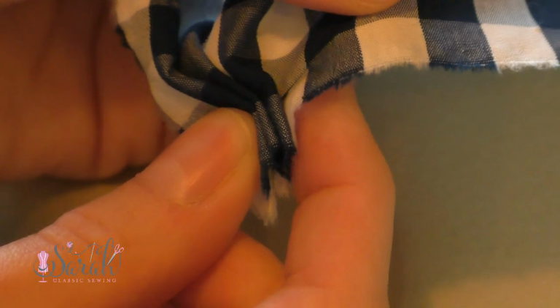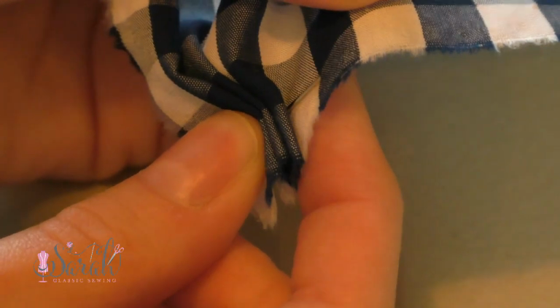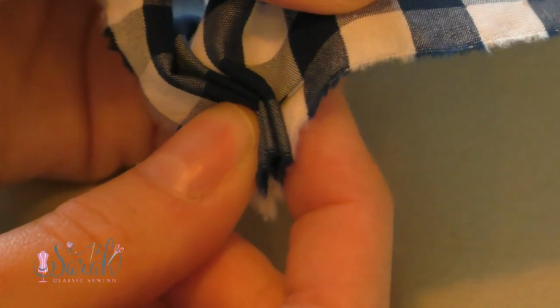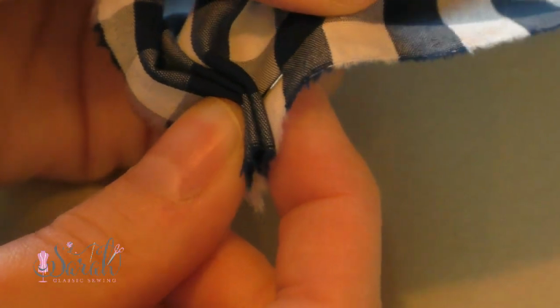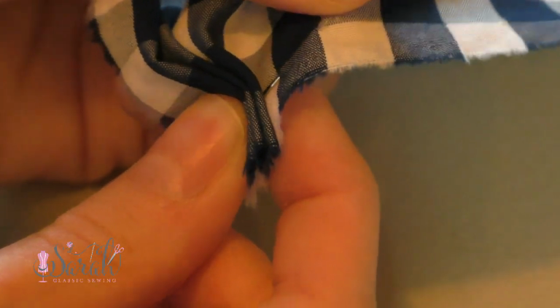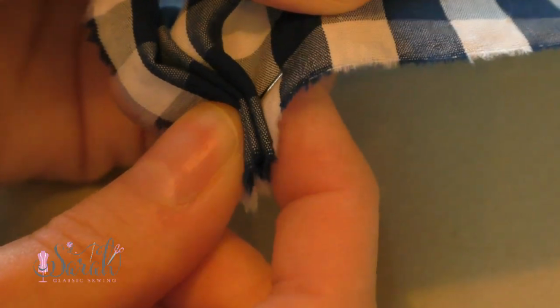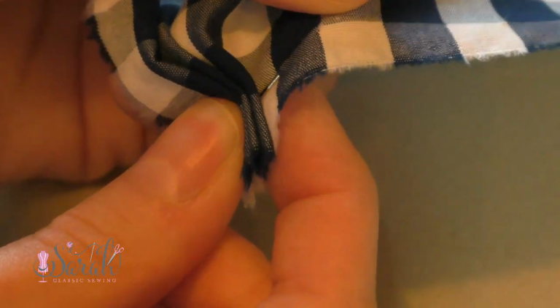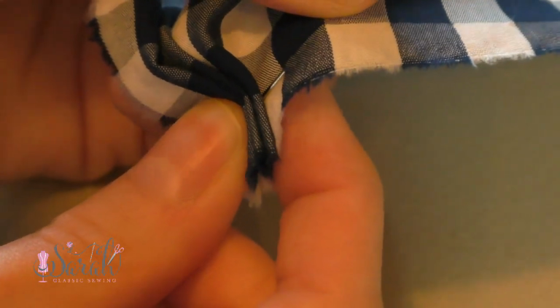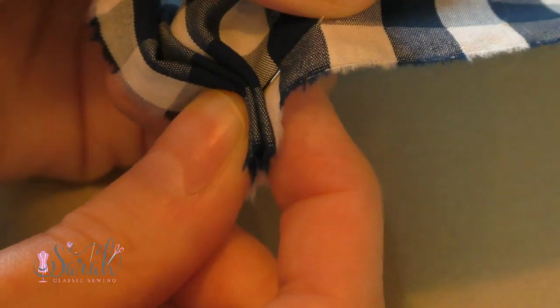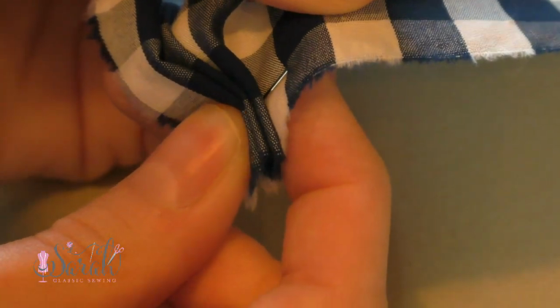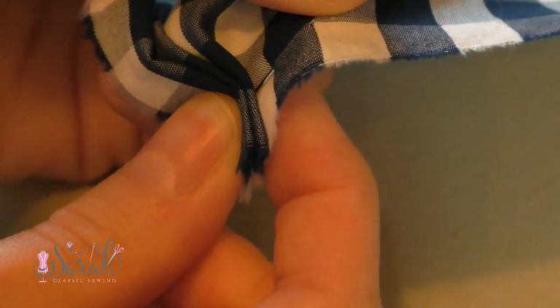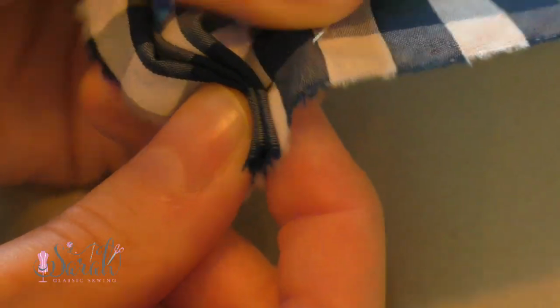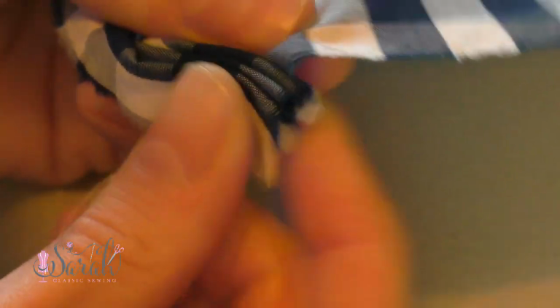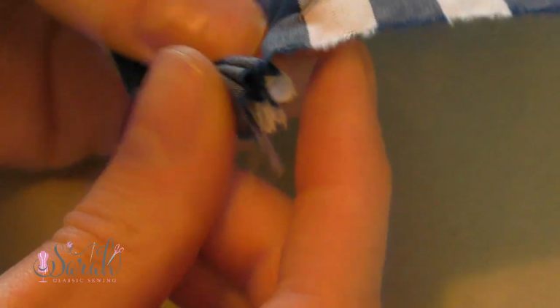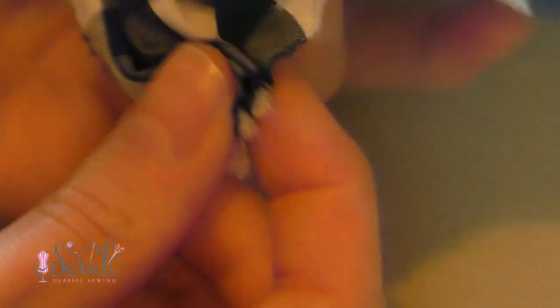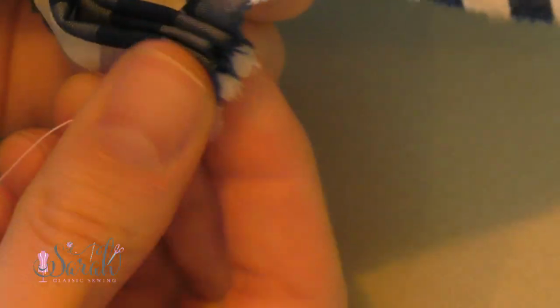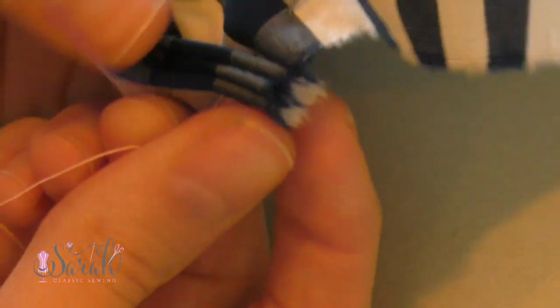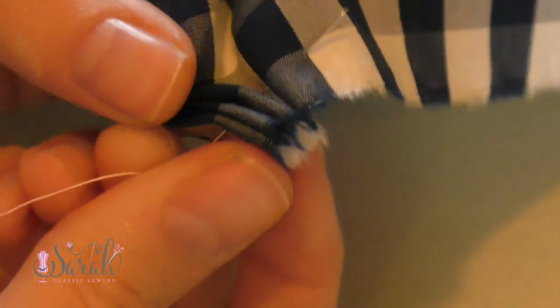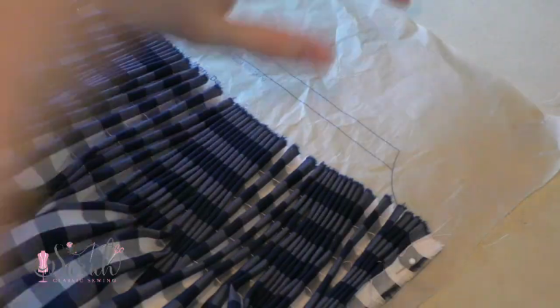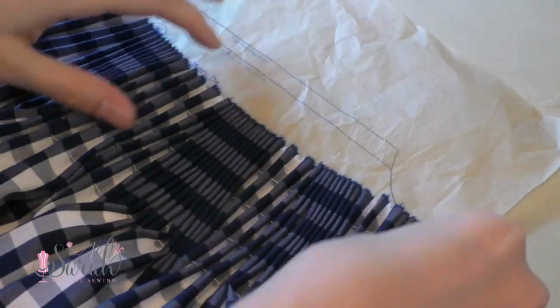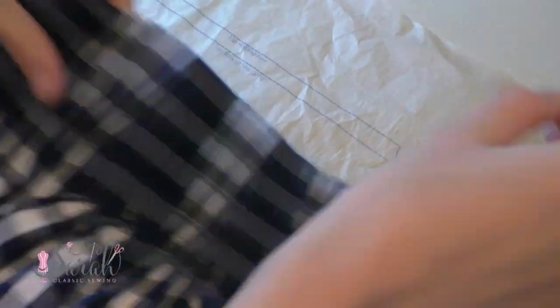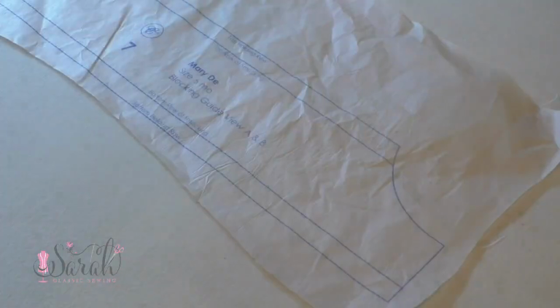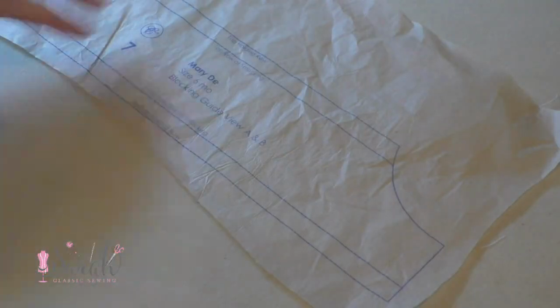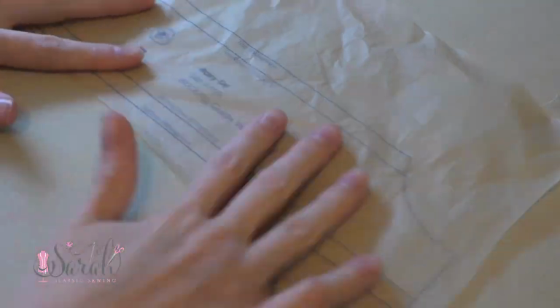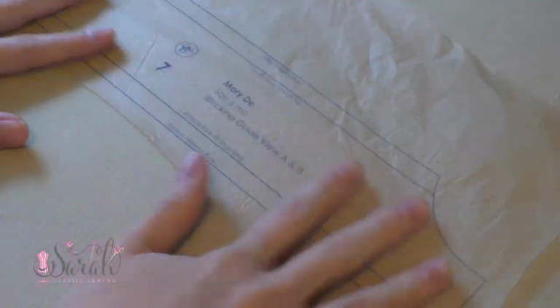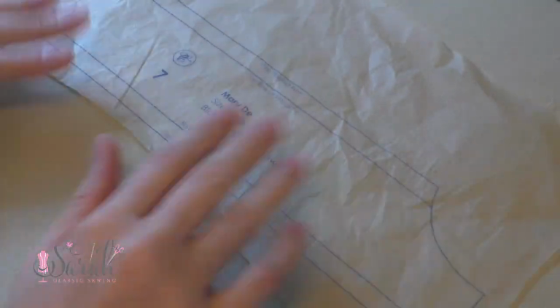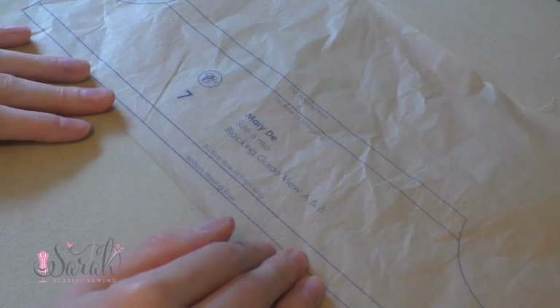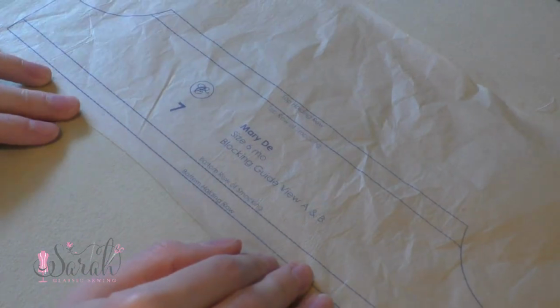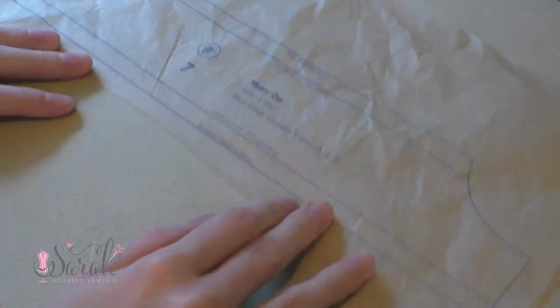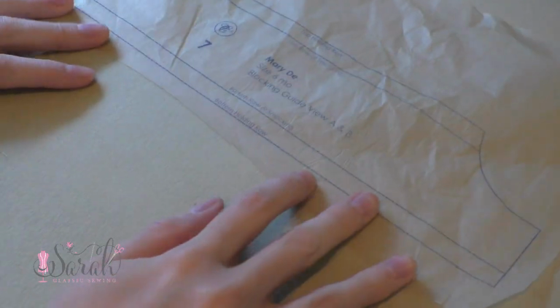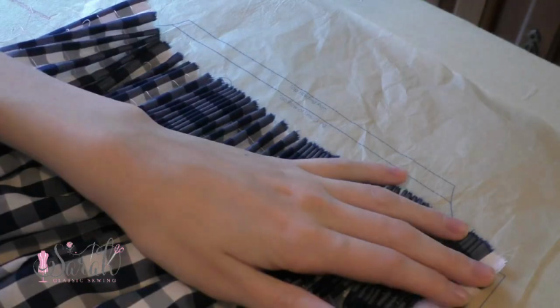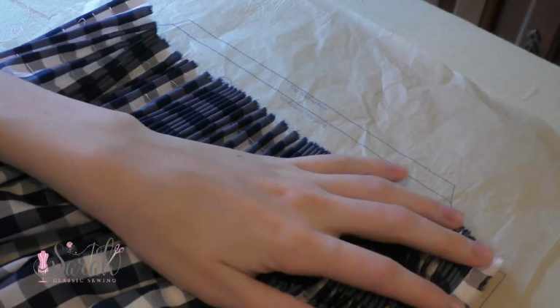Regardless, you'll pleat up the front of the skirt. And if you're using gingham, you may want to consider pleating this up by hand since it looks so much better than on a pleater — I have a video tutorial on how to do this that I'll link below.